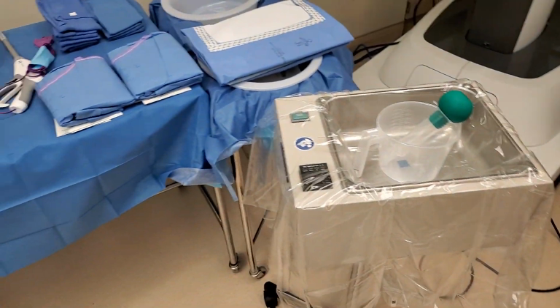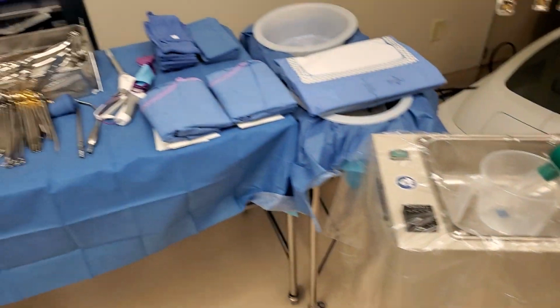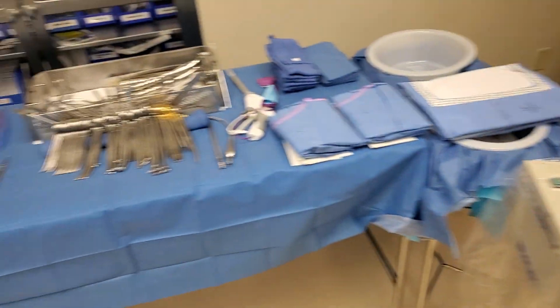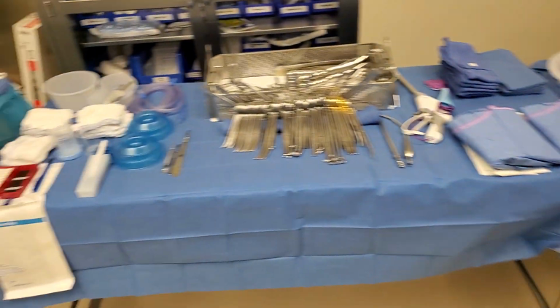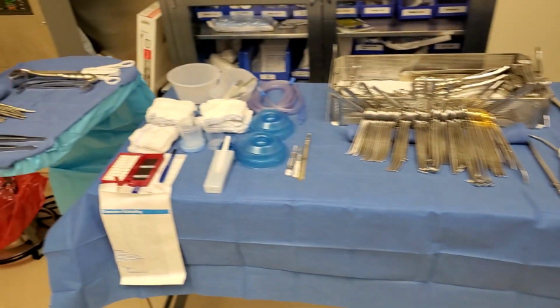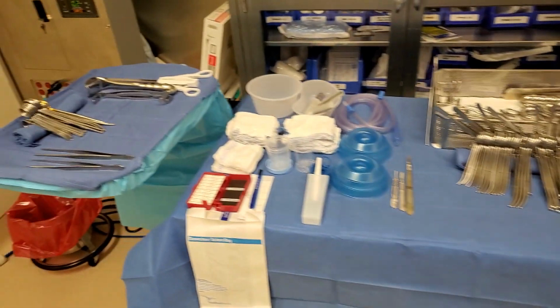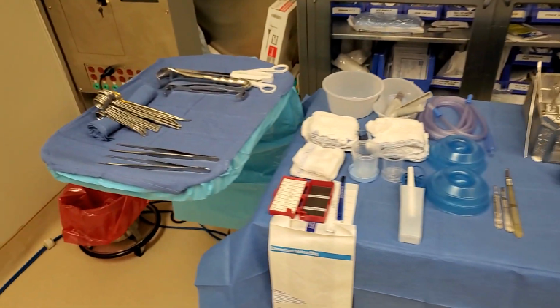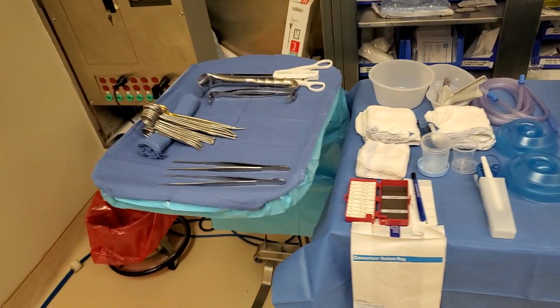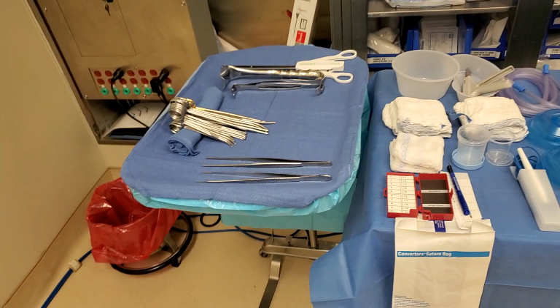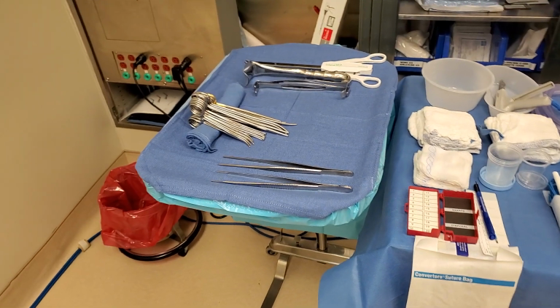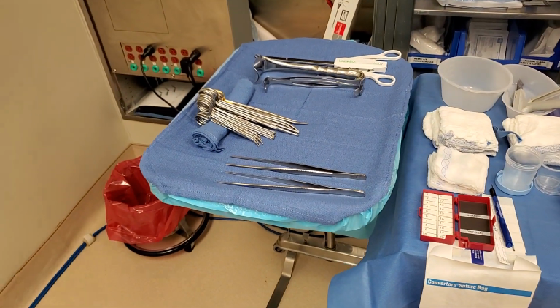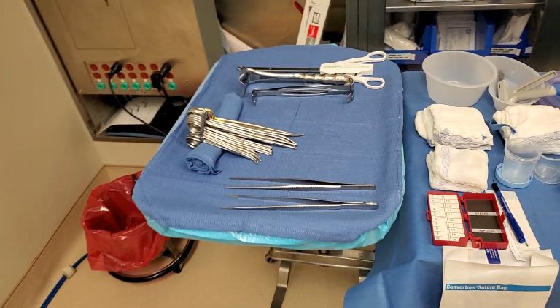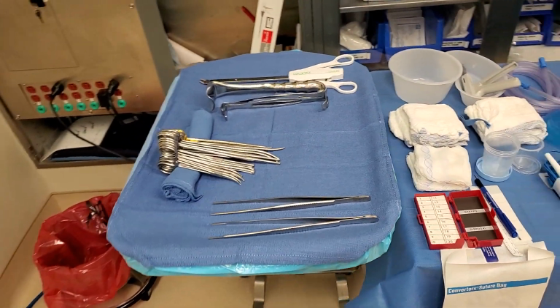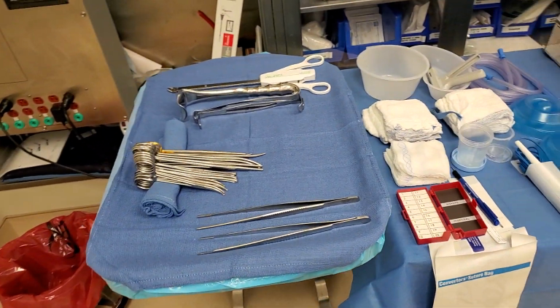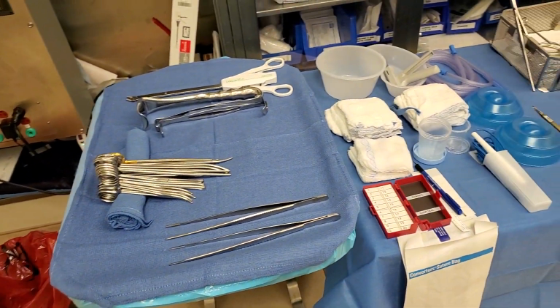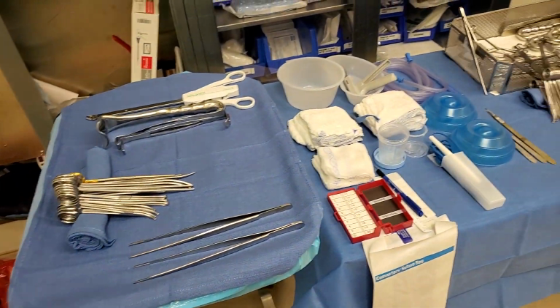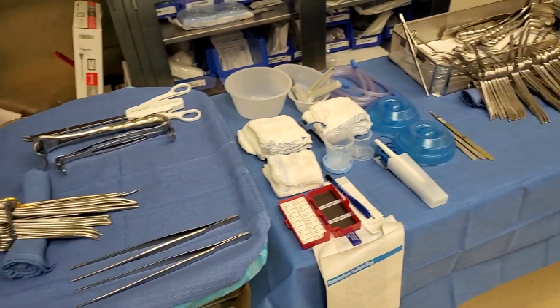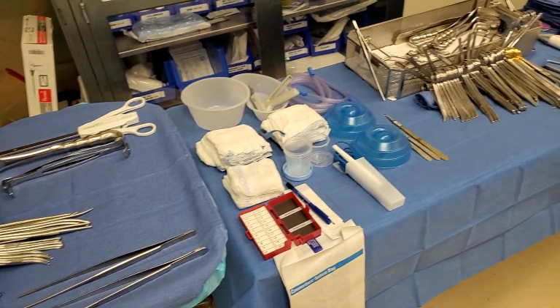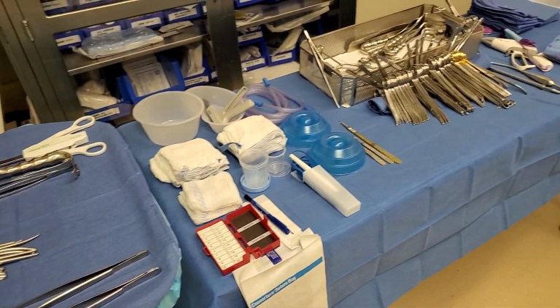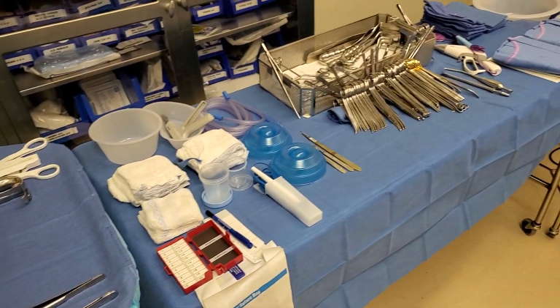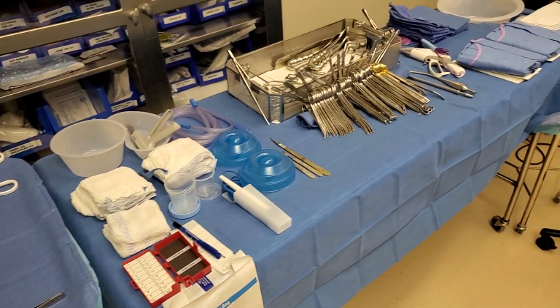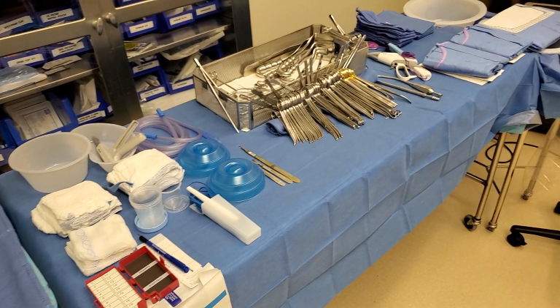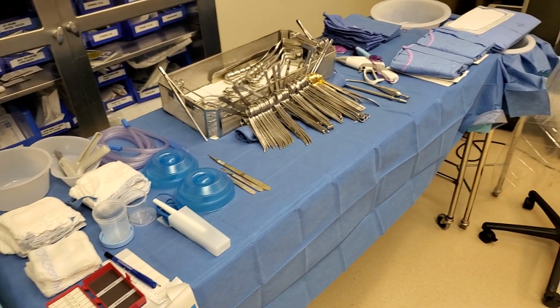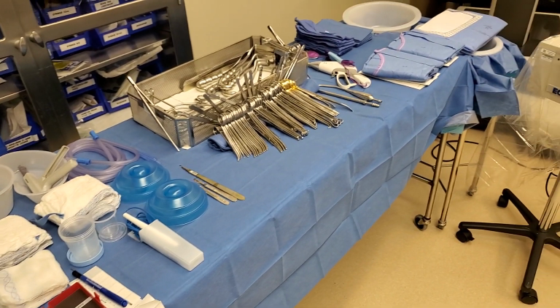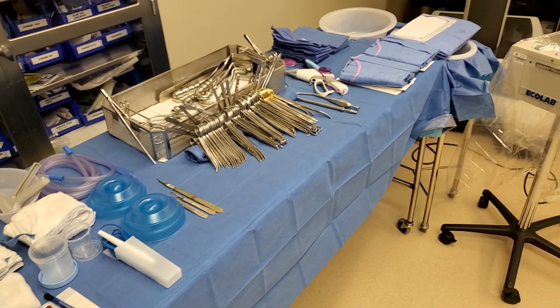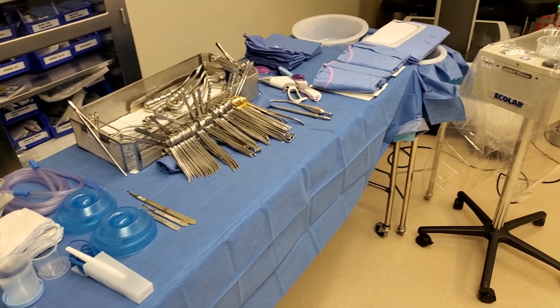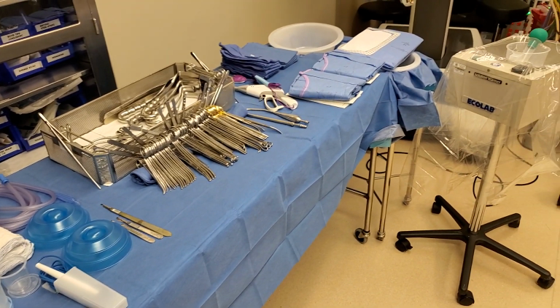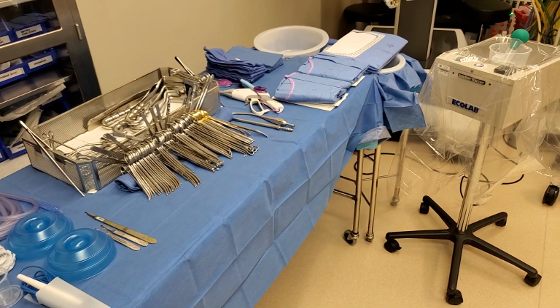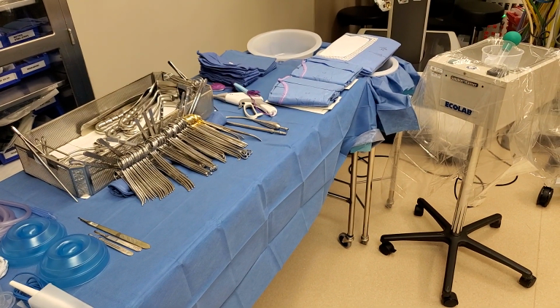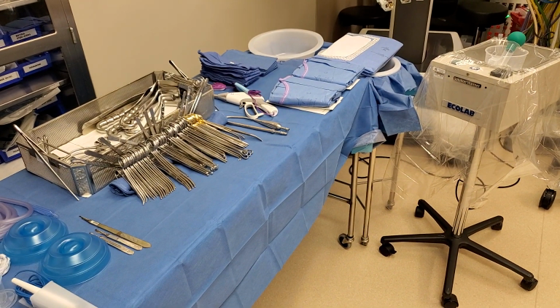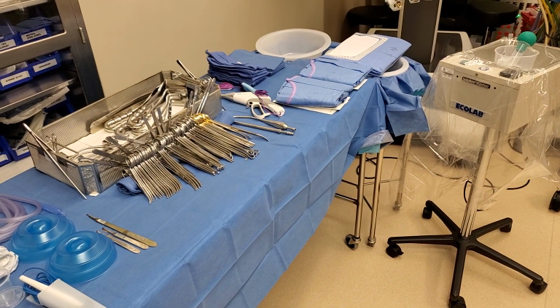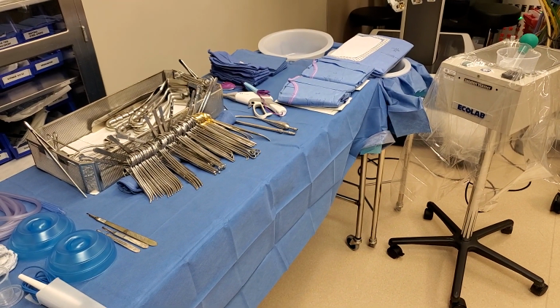Okay, so that is the basic setup for an ELAP. This is set up by a different tech. See you guys in the next case.